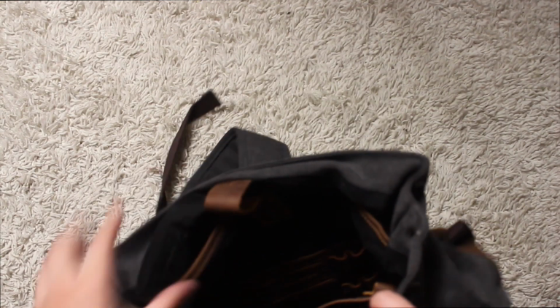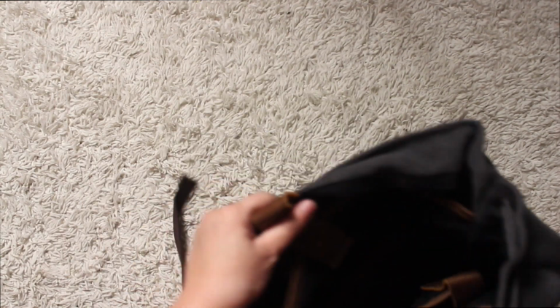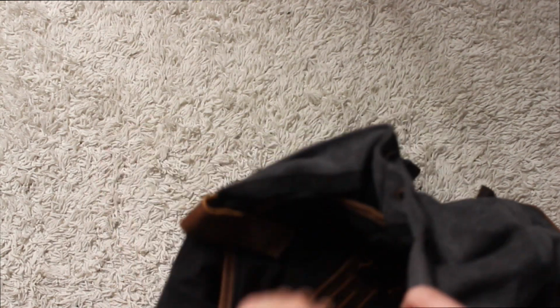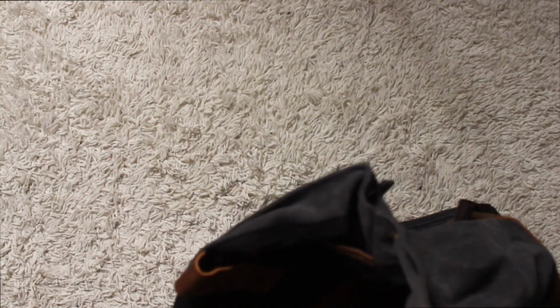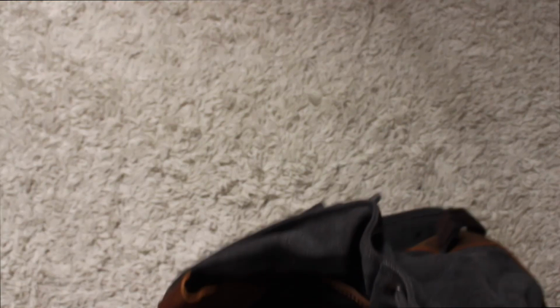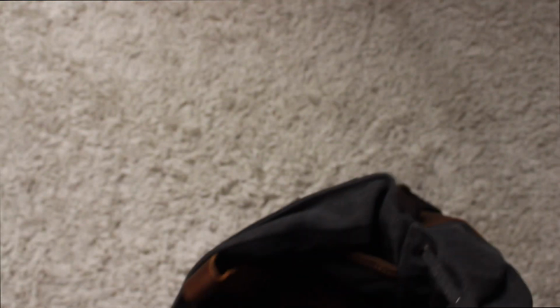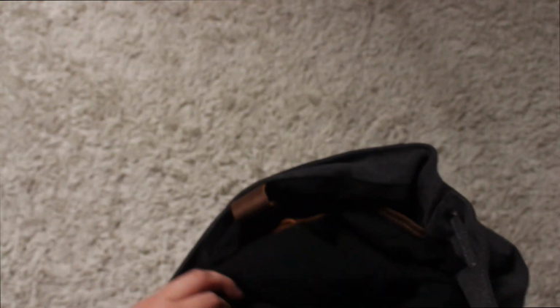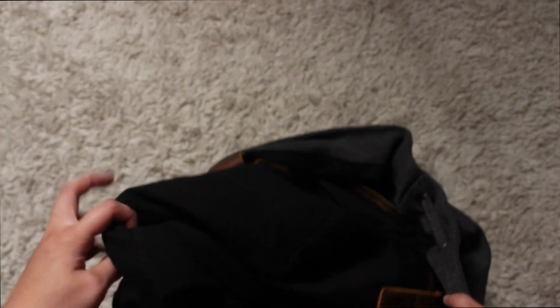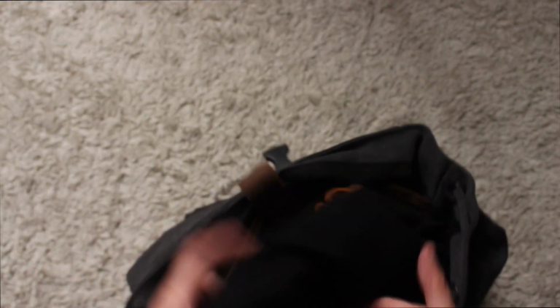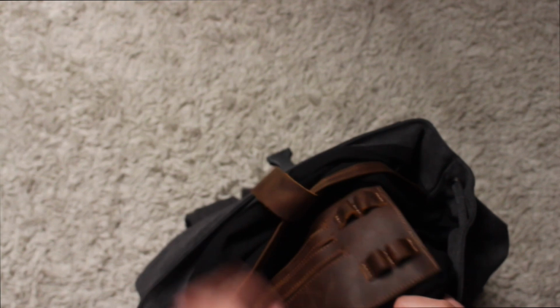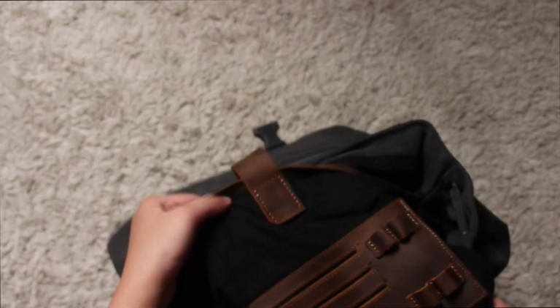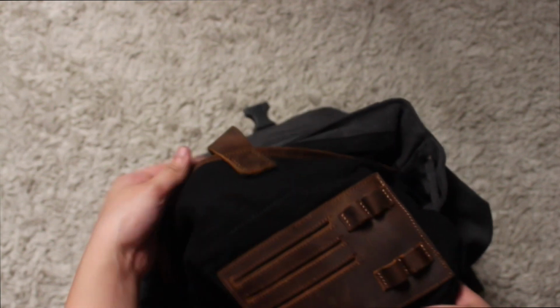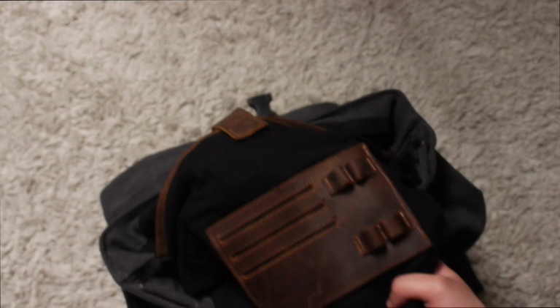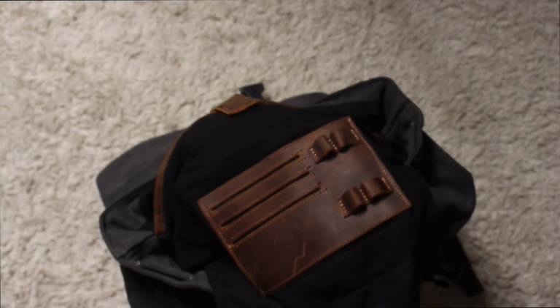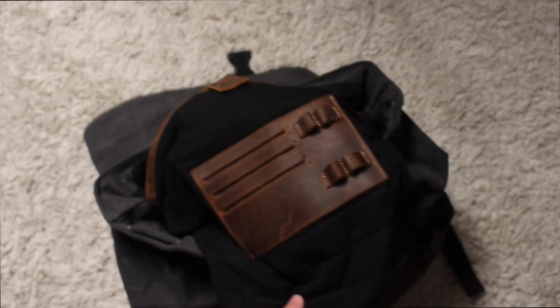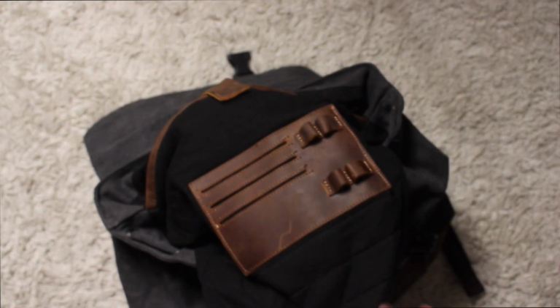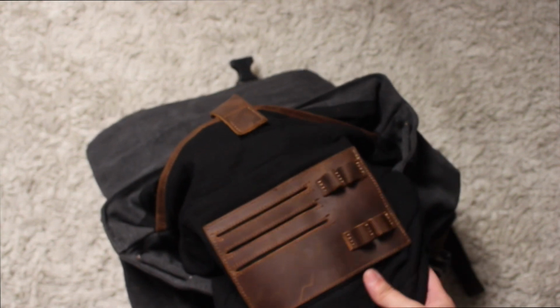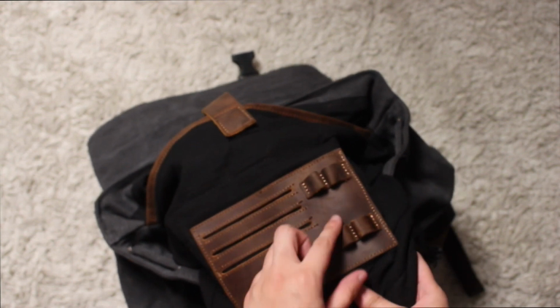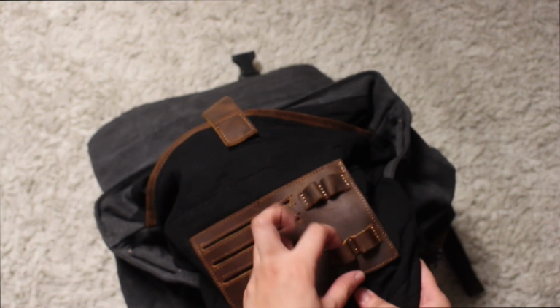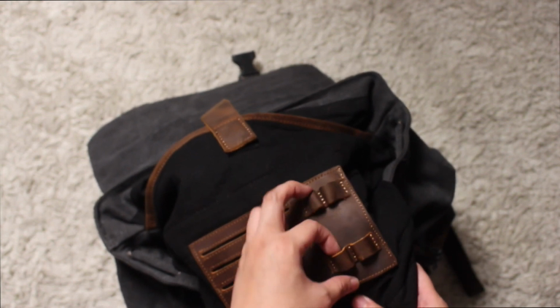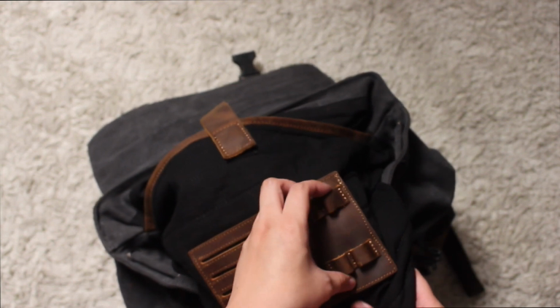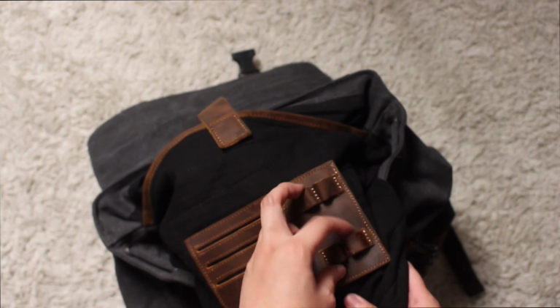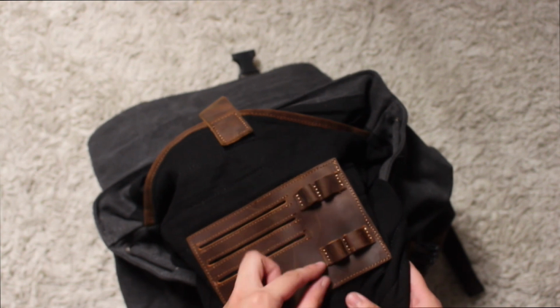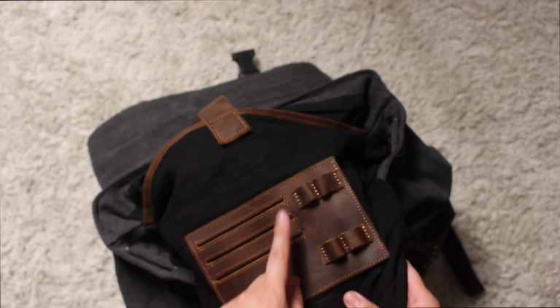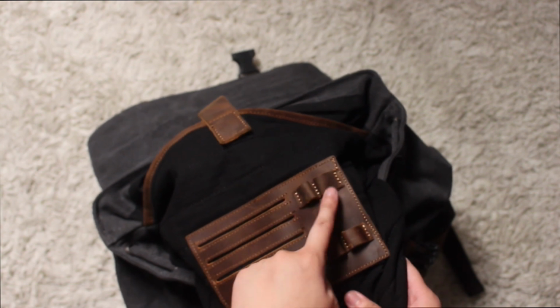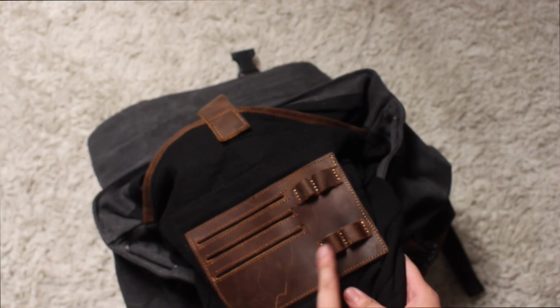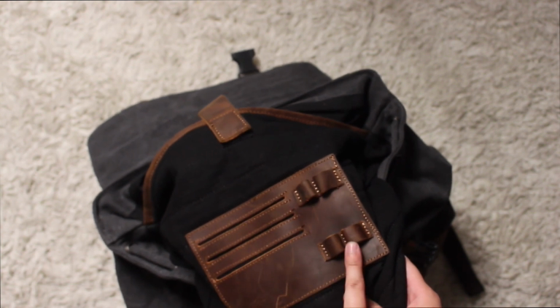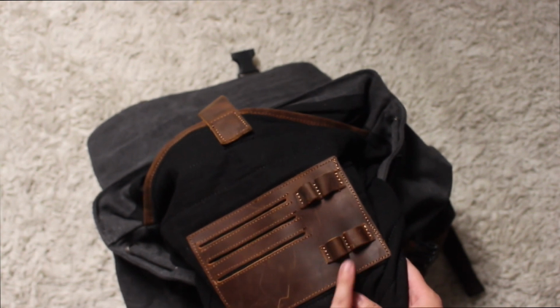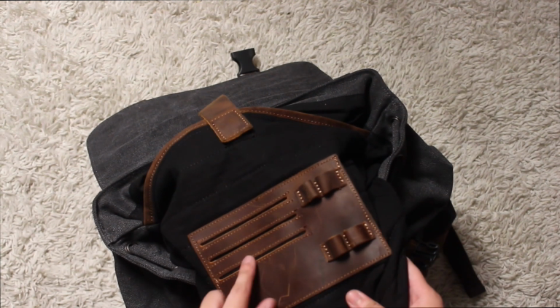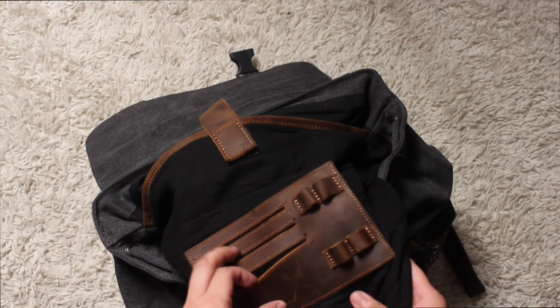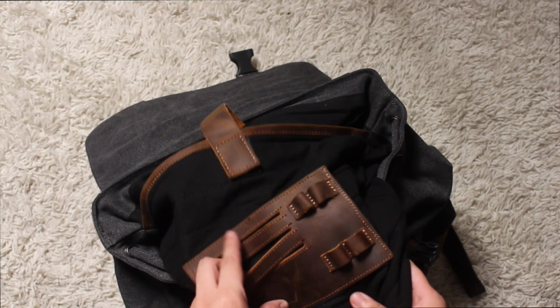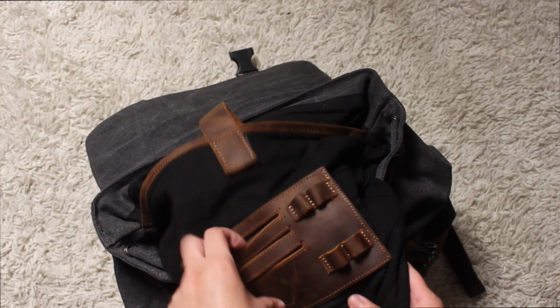And then on the other side there's the bigger Velcro one. And then it has two slots which look like they're used for pens and pencils. And then two cord slots.